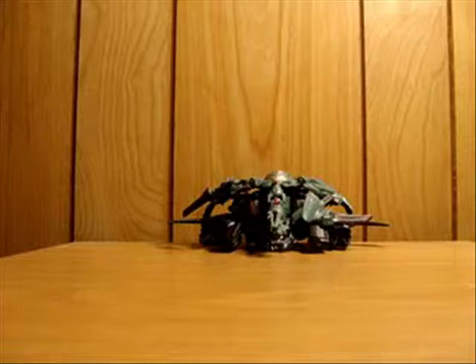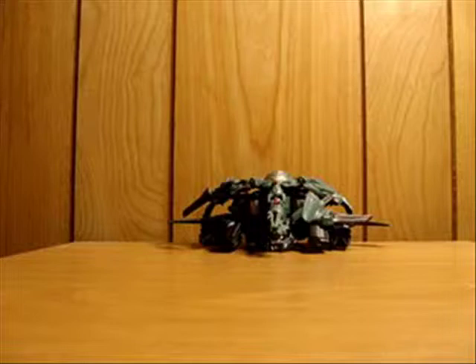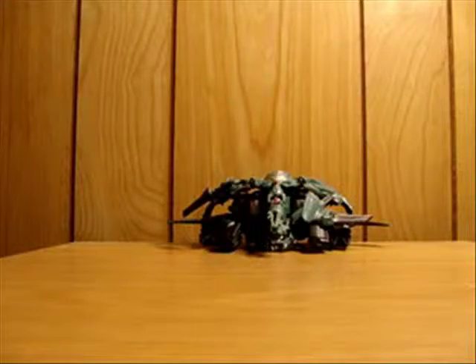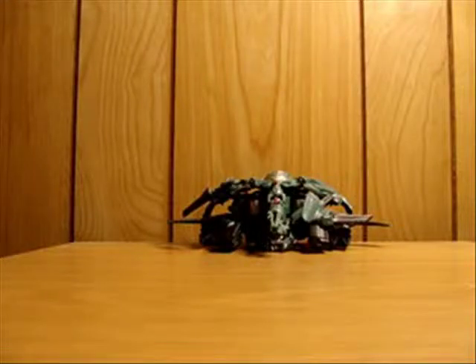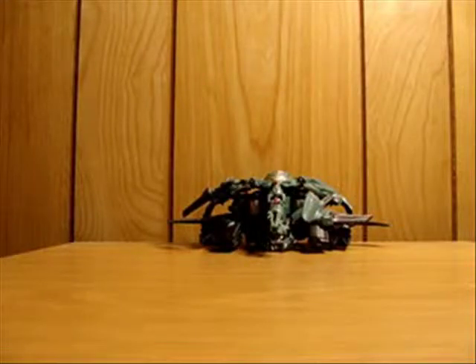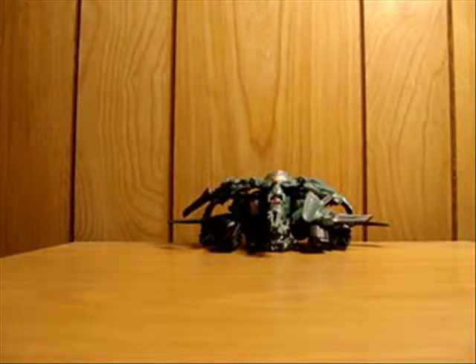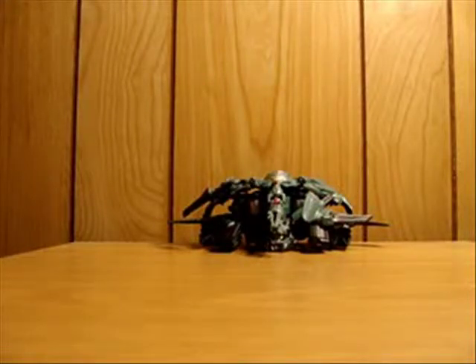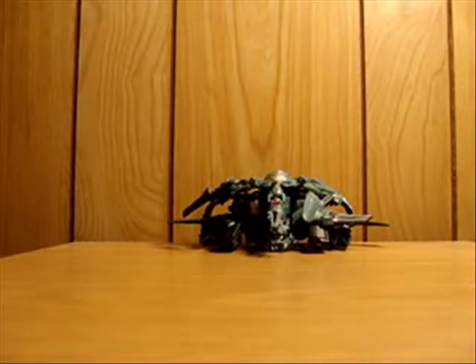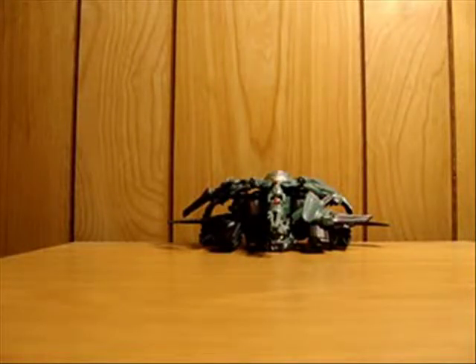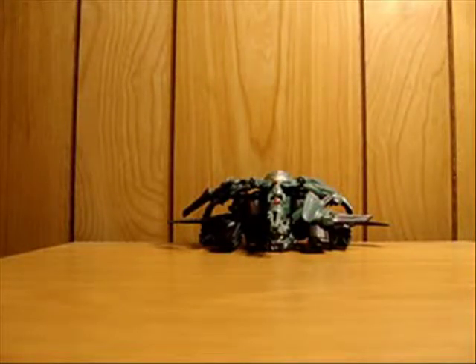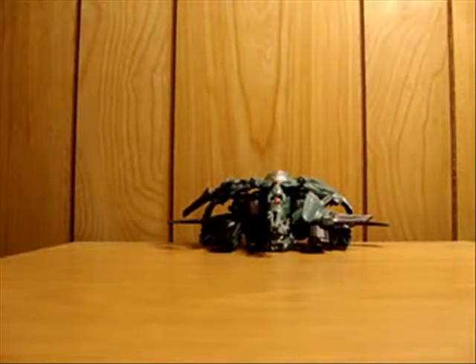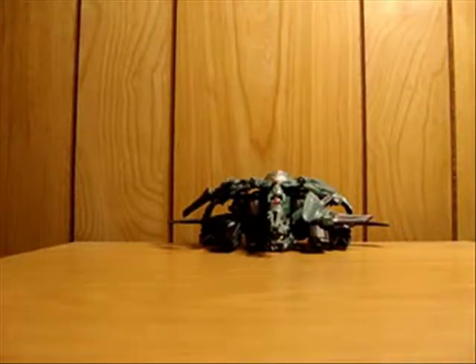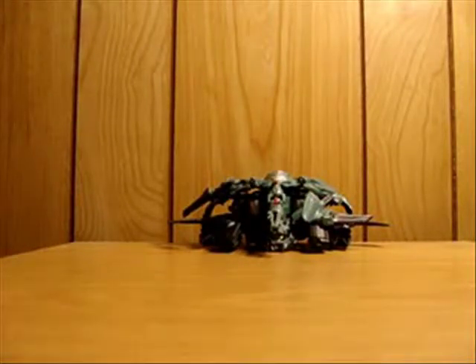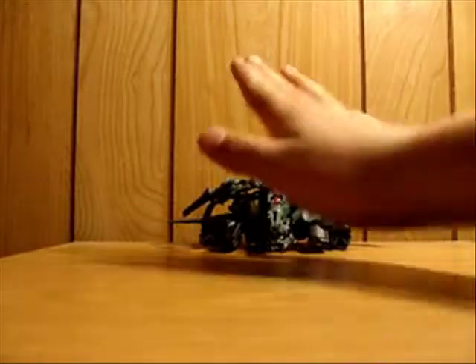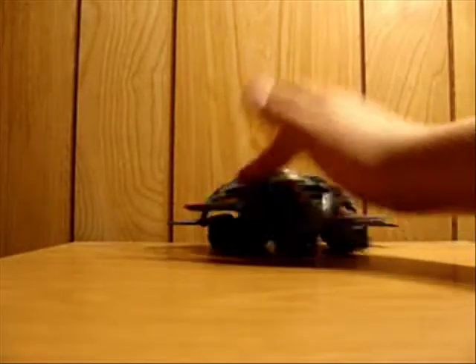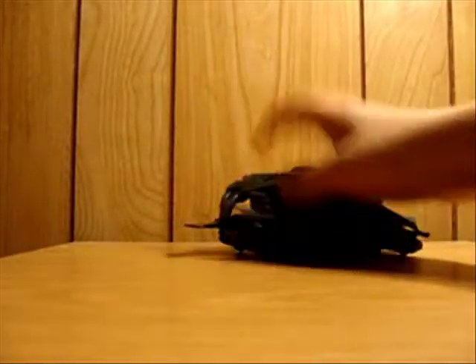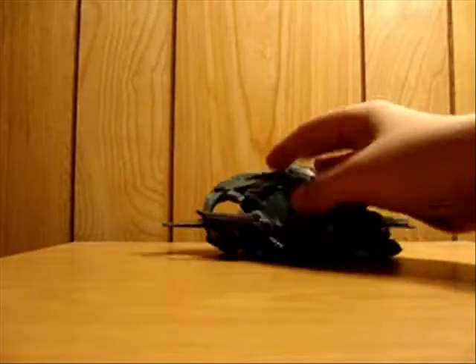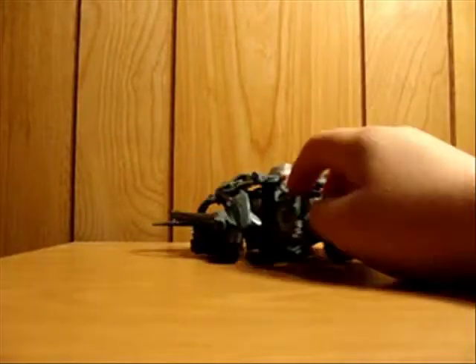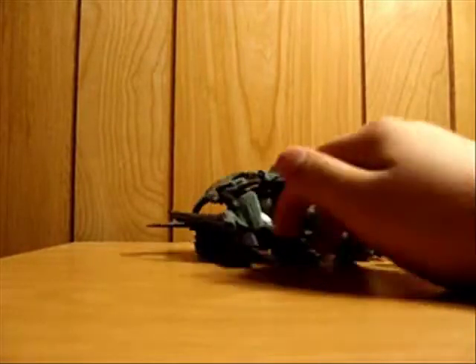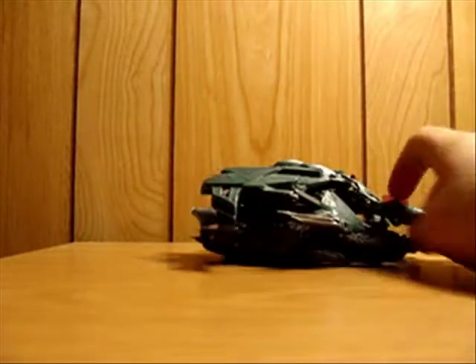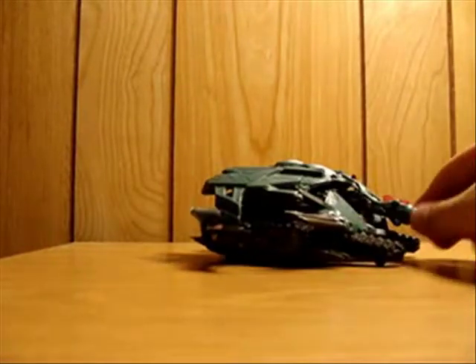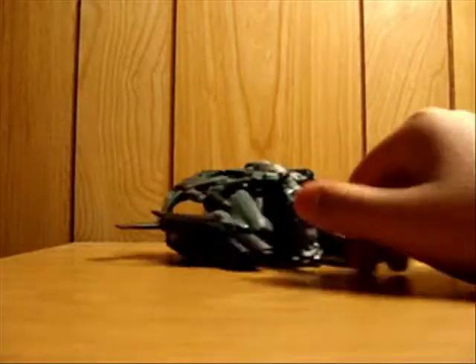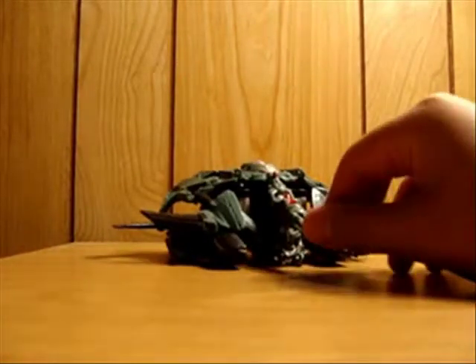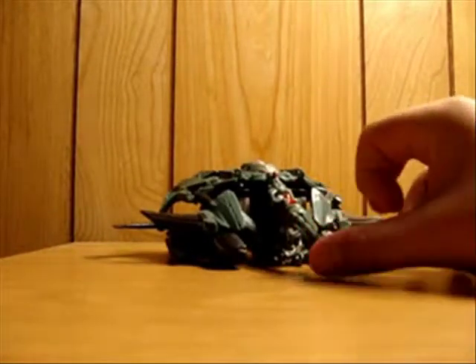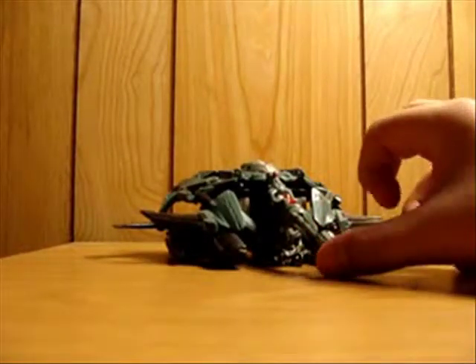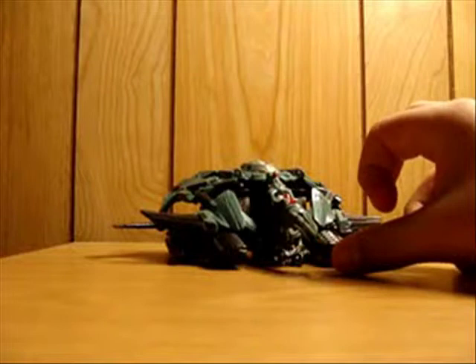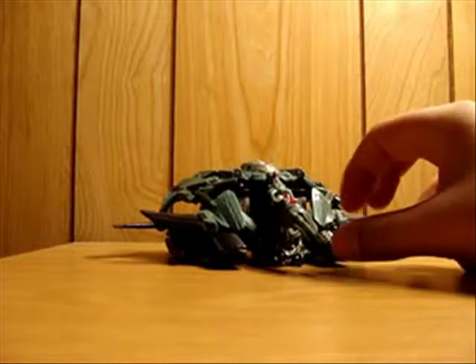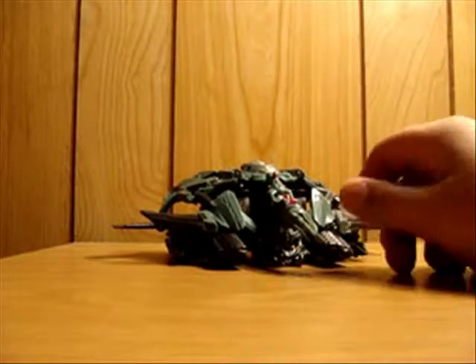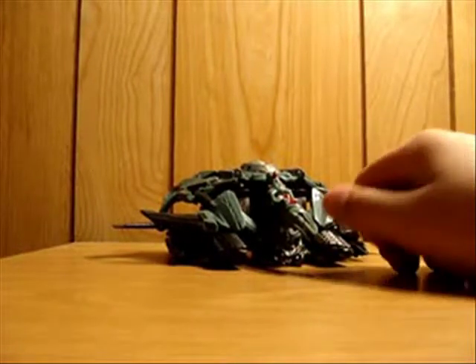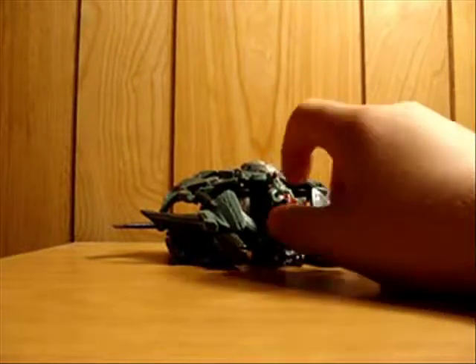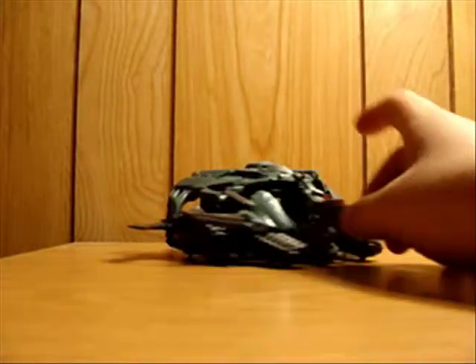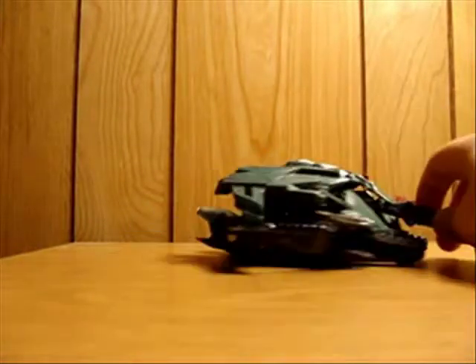Hey, what's up guys, Transformers and Hogs here with another video review. As you can see, today we're looking at Transformers Revenge of the Fallen Megatron, Voyager Class.